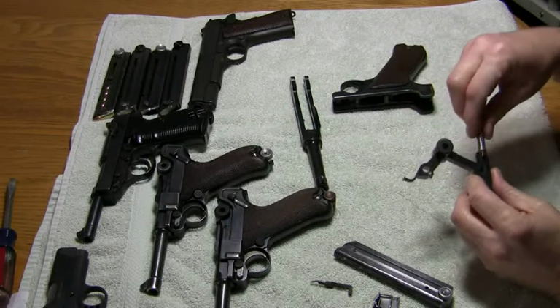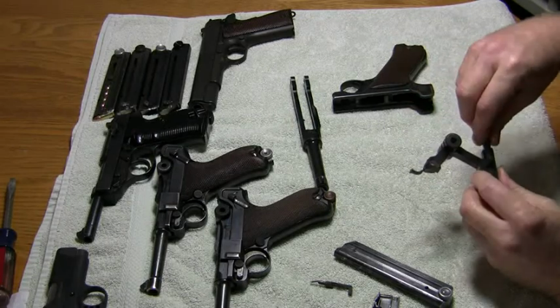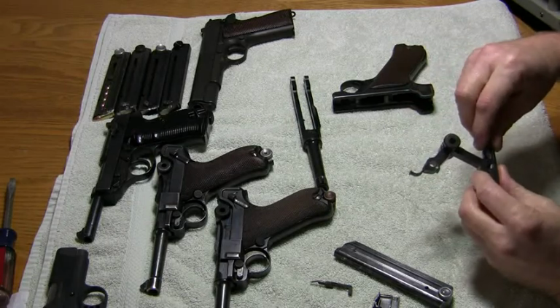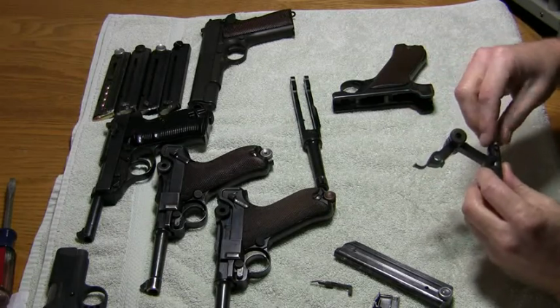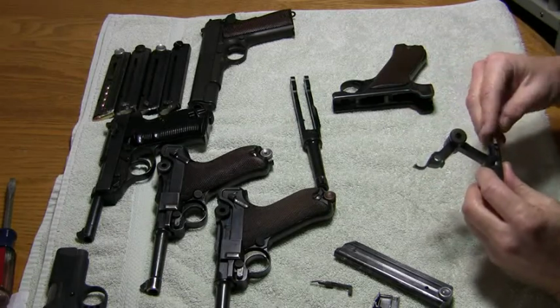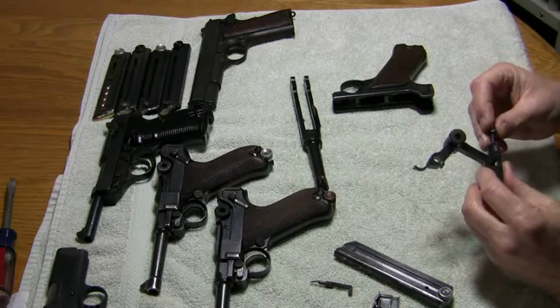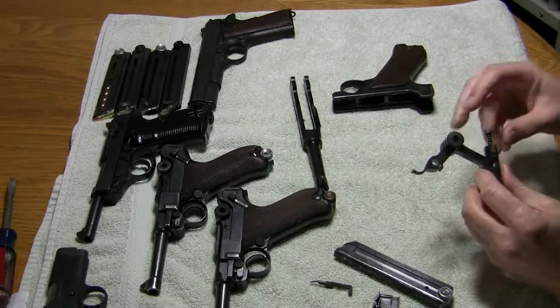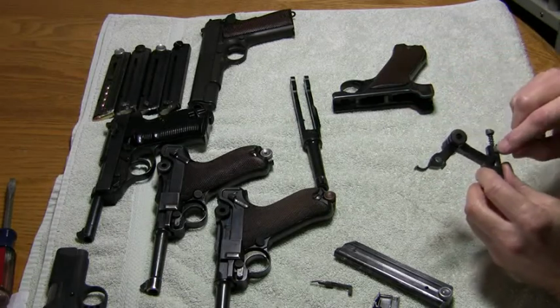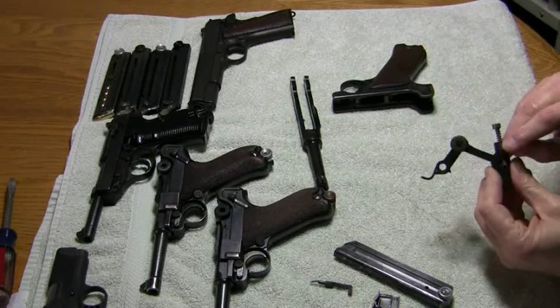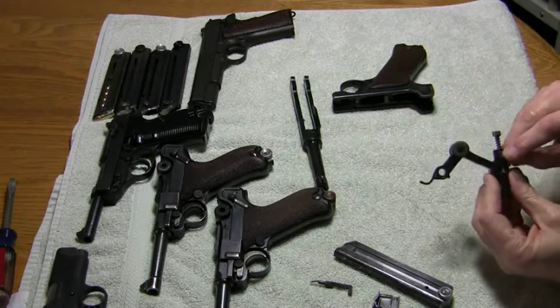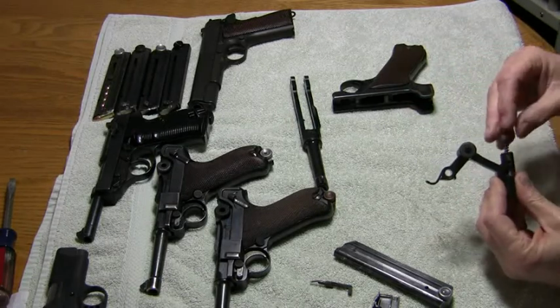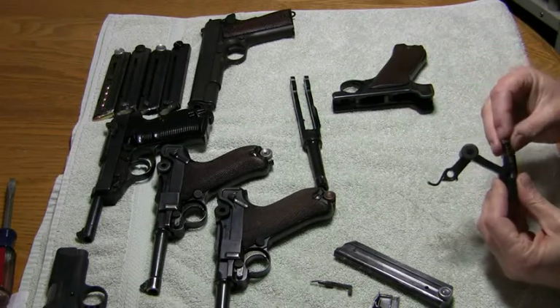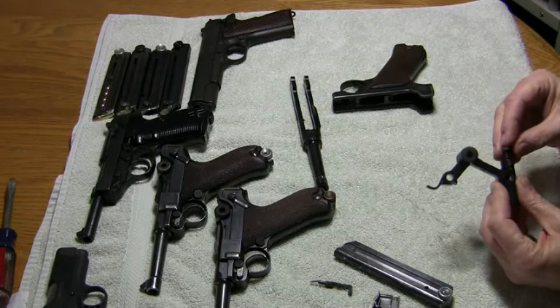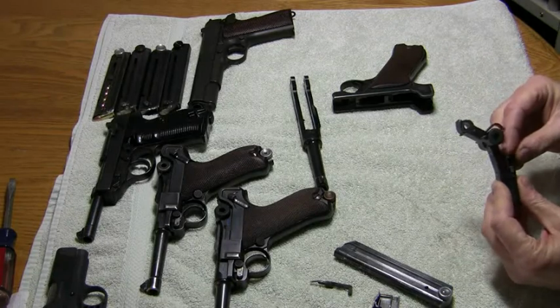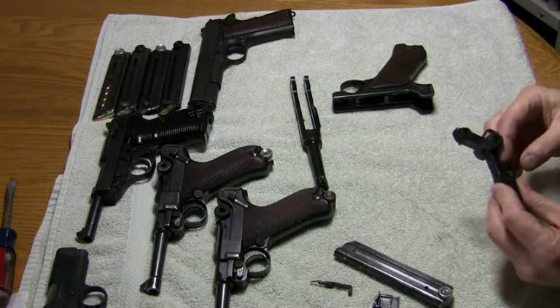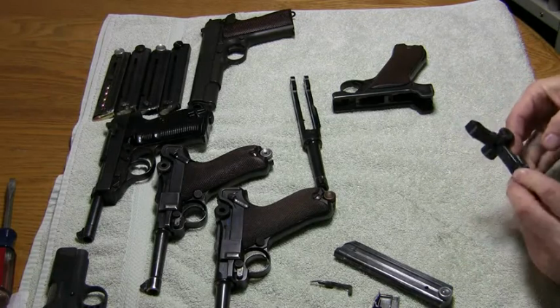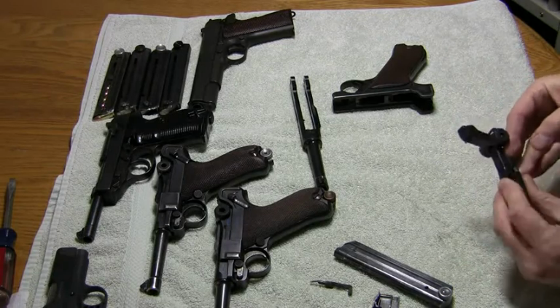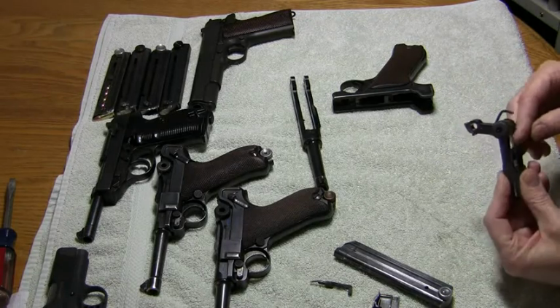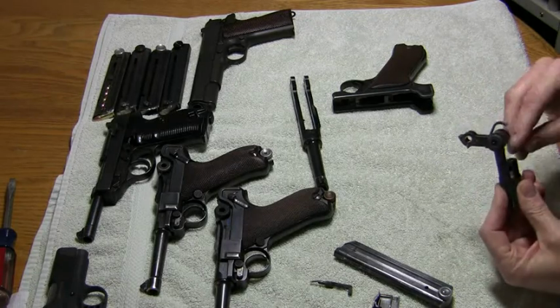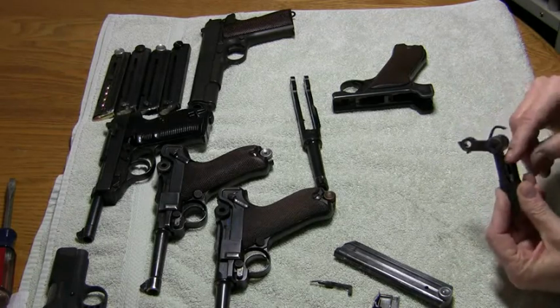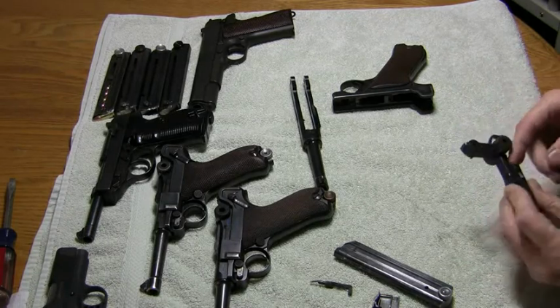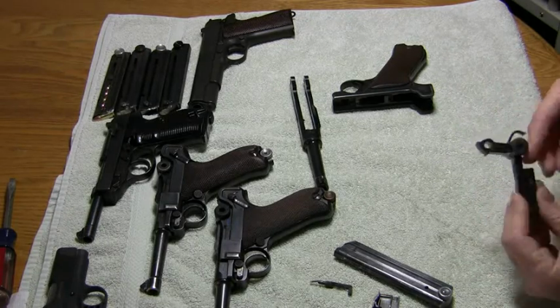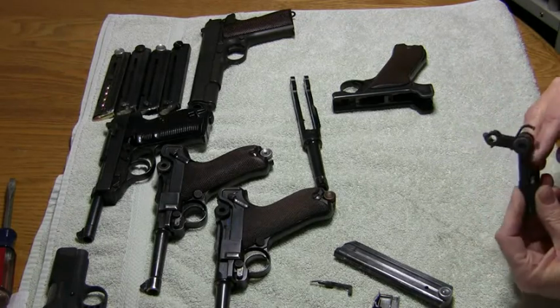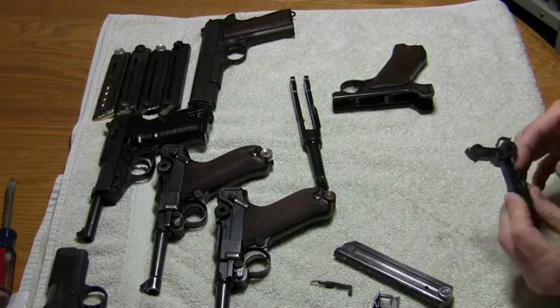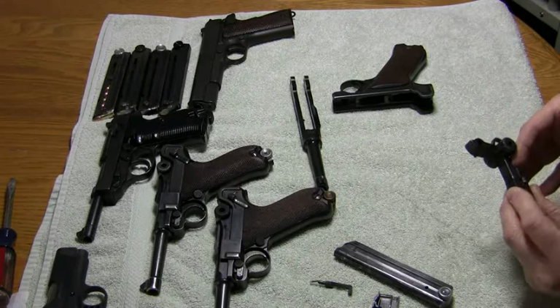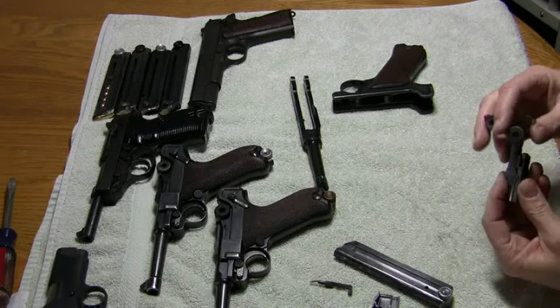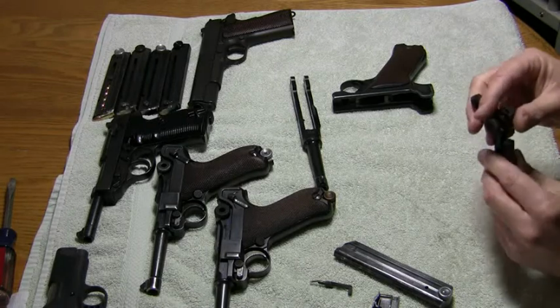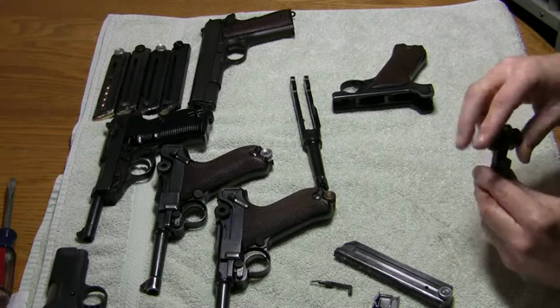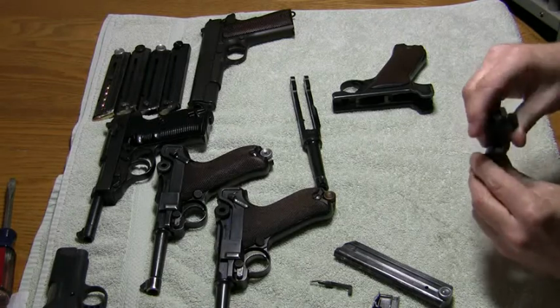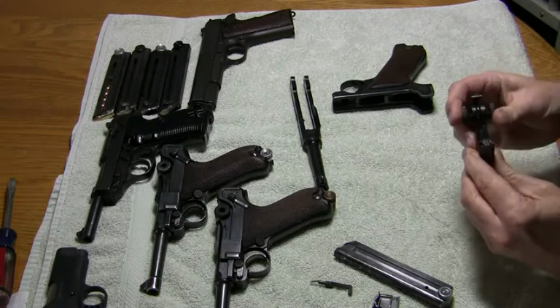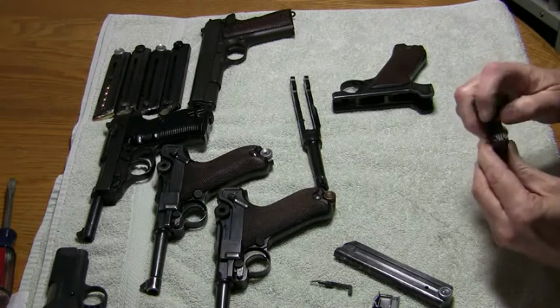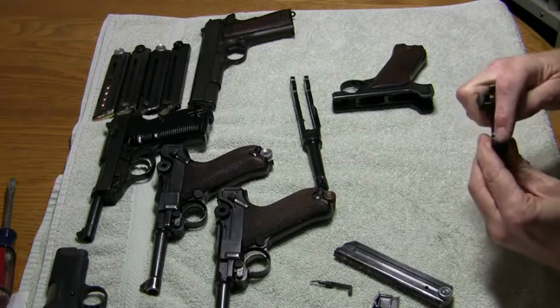You start by sliding the firing pin down — it has a lineup groove on it. Then you go in with the back portion of the extractor, you turn it, and you'll actually feel it click into place. It should be vertical when it's correct.